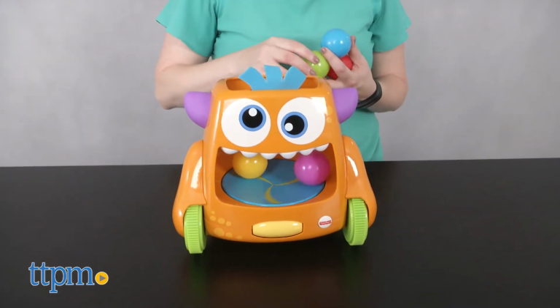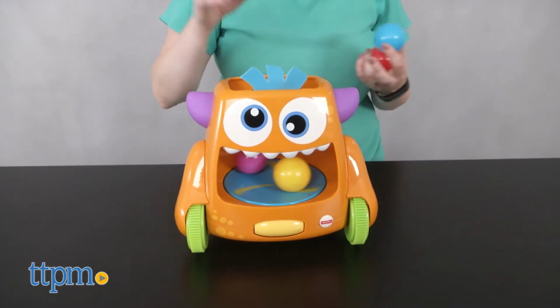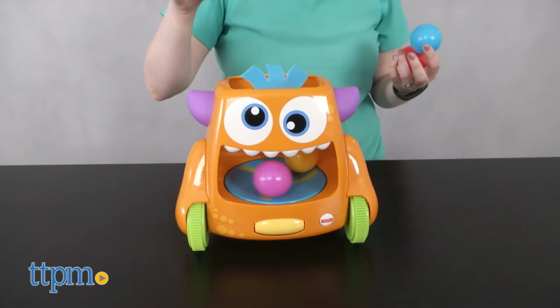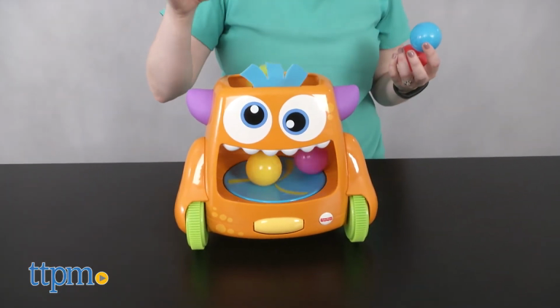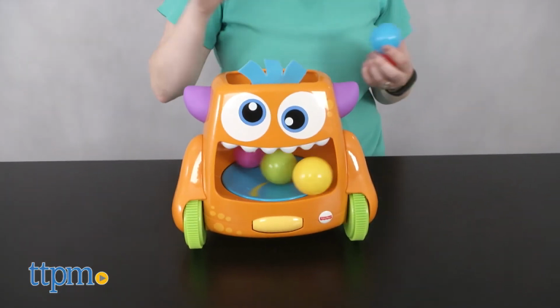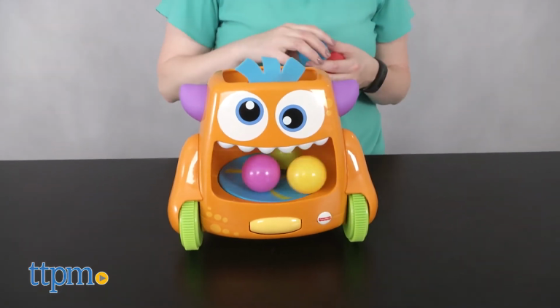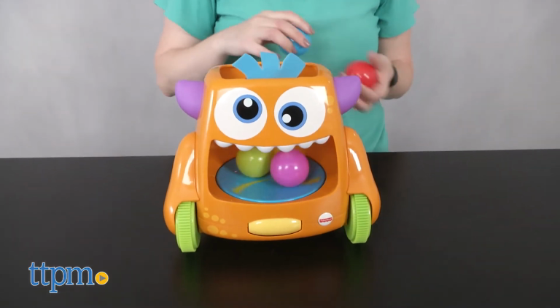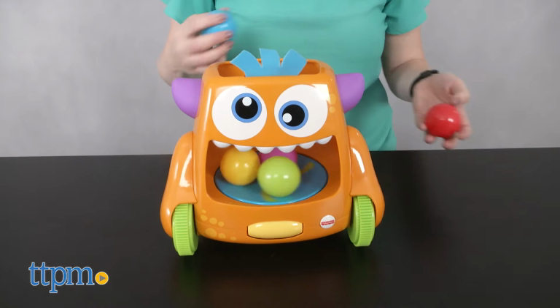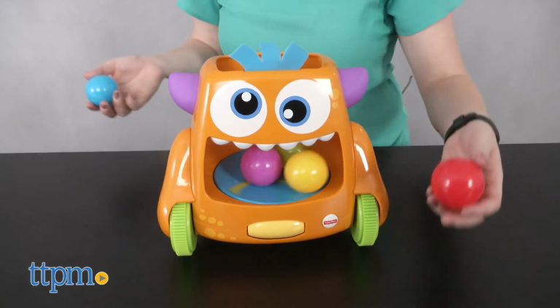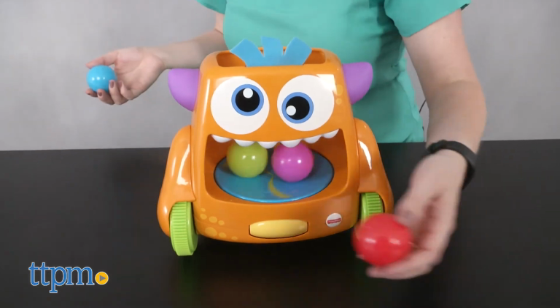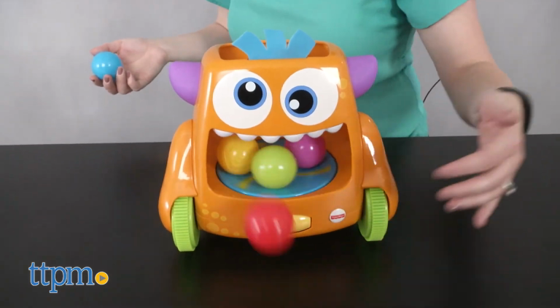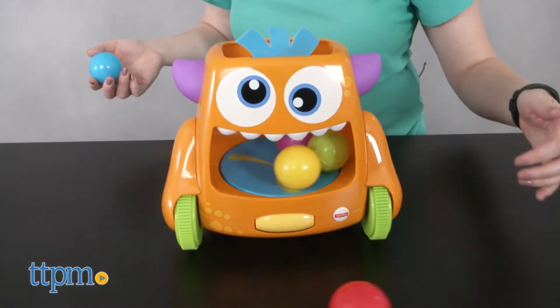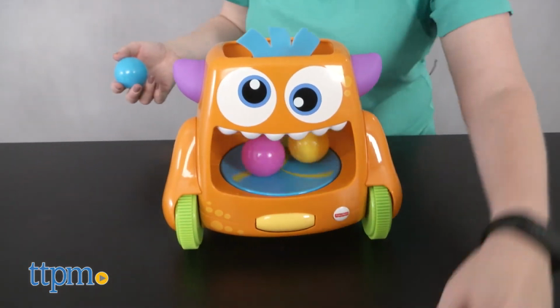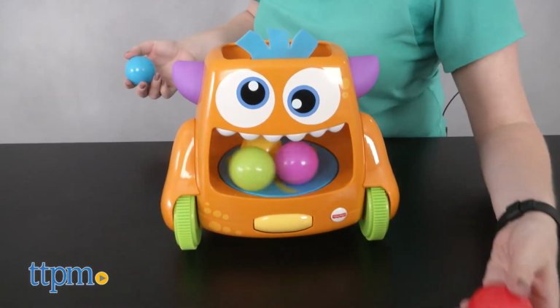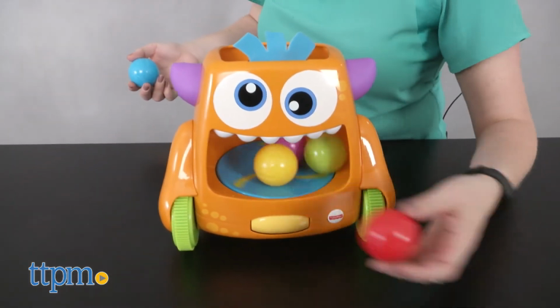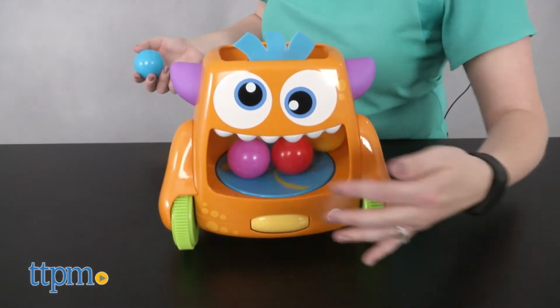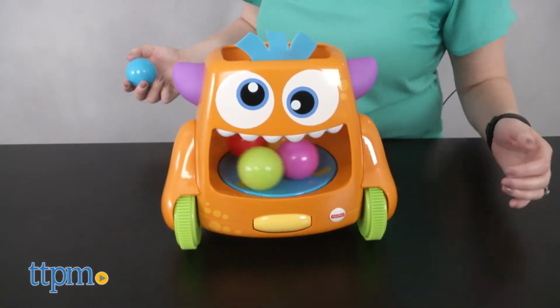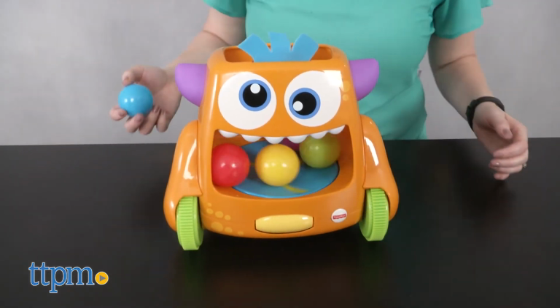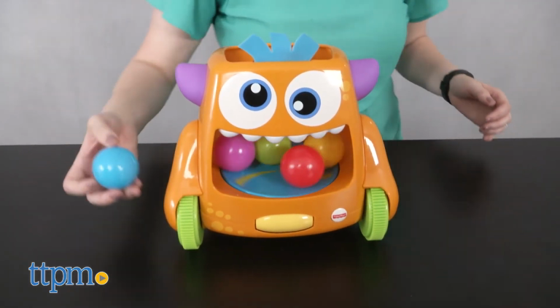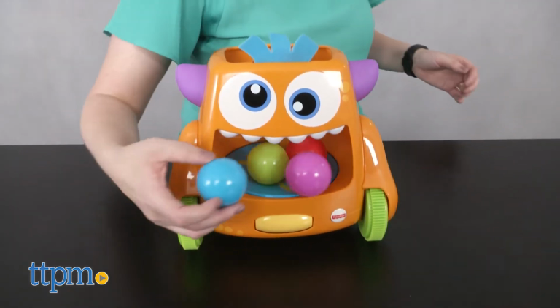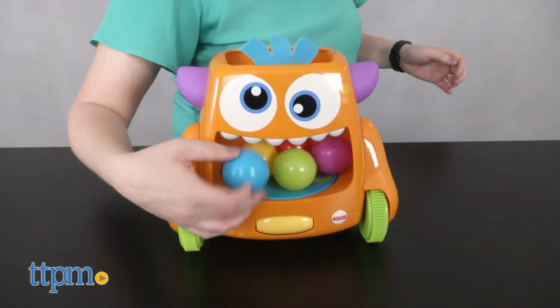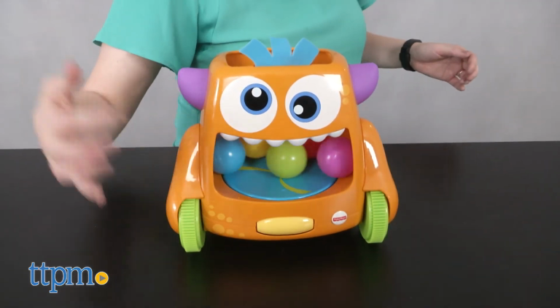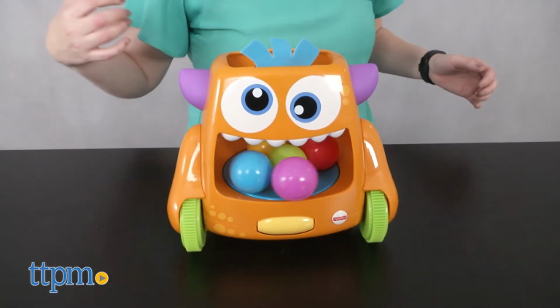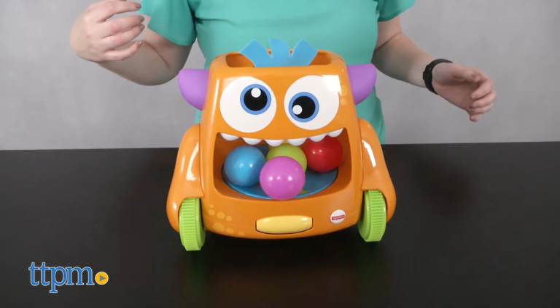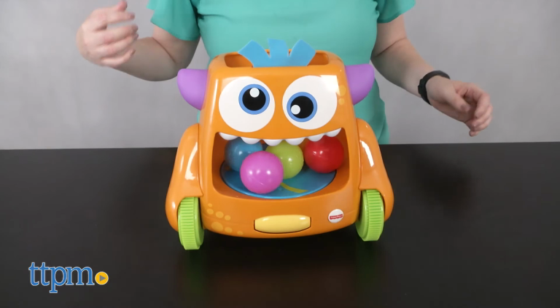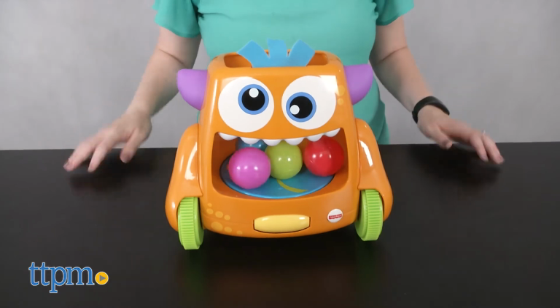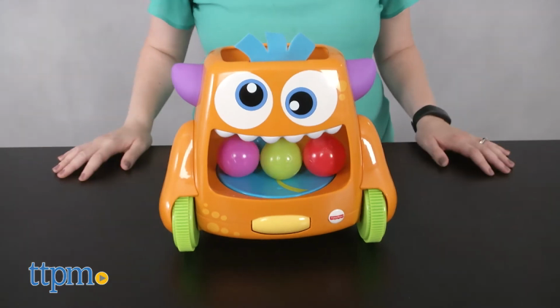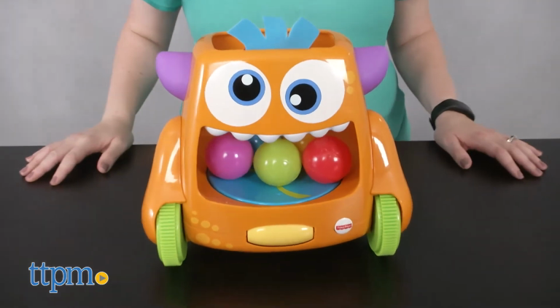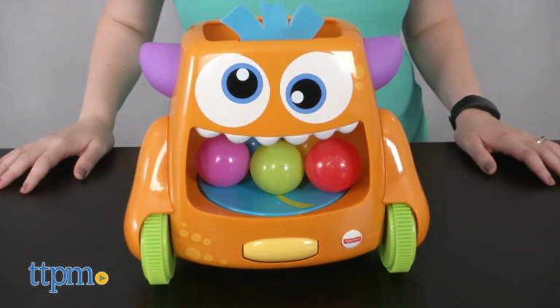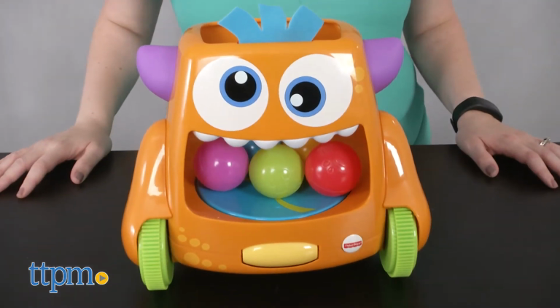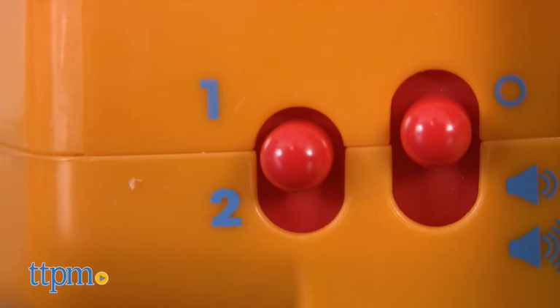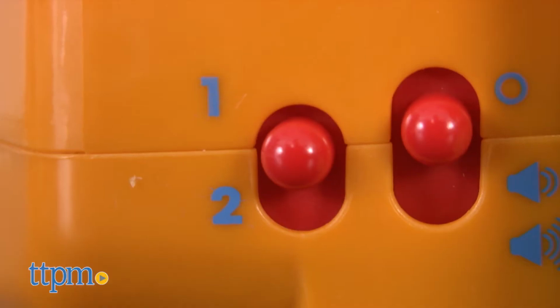For babies, they can sit and play with the monster by putting the balls into the monster's mouth, watch the monster spin and spit out the balls, and pick up the balls to do it all over again.